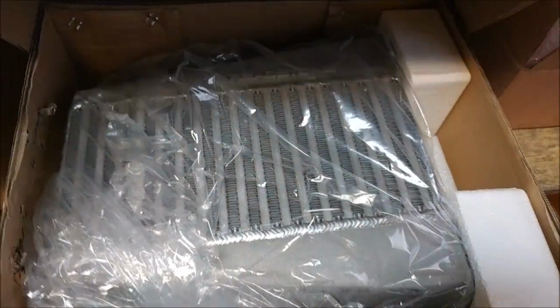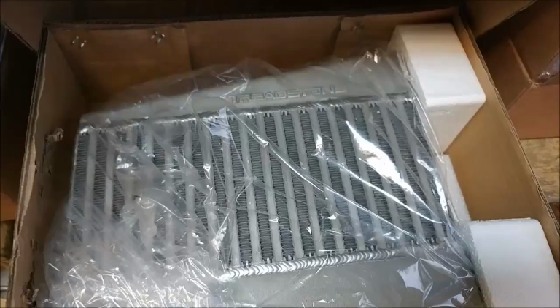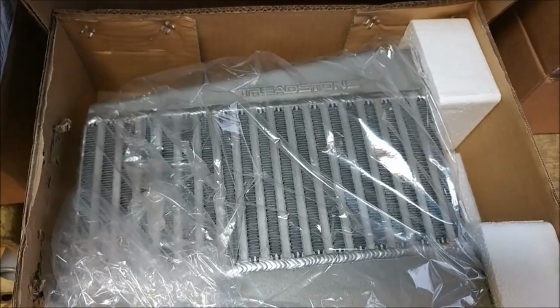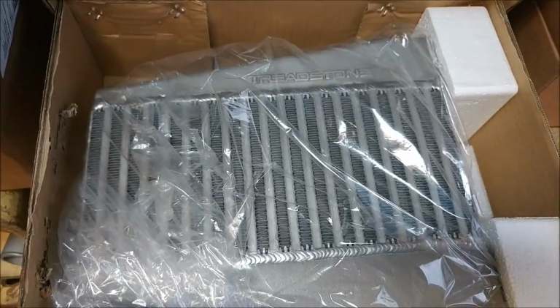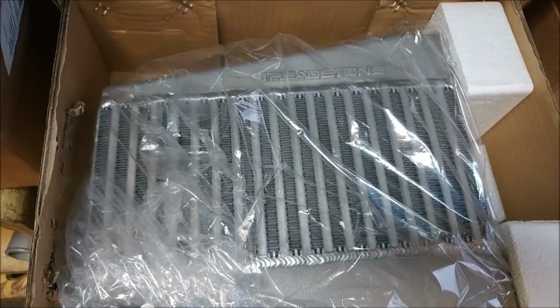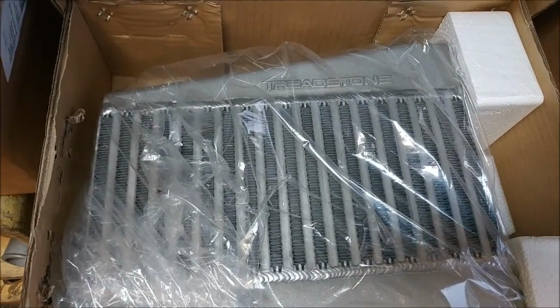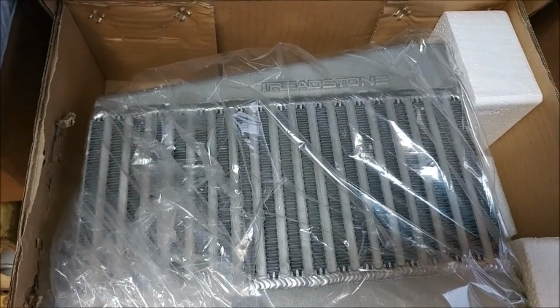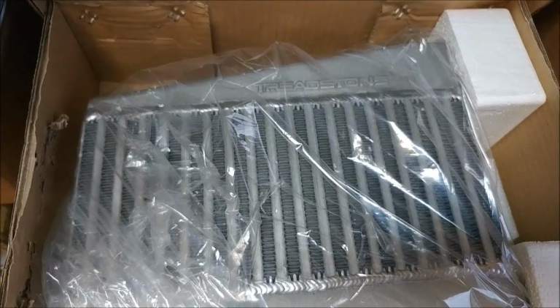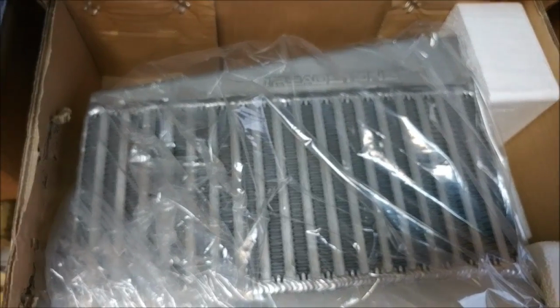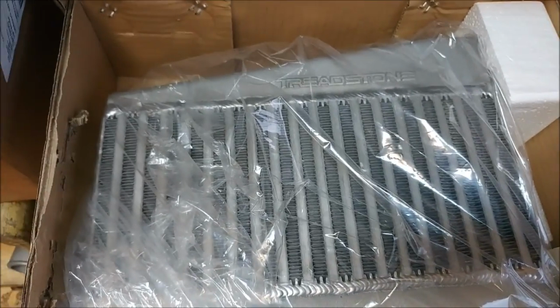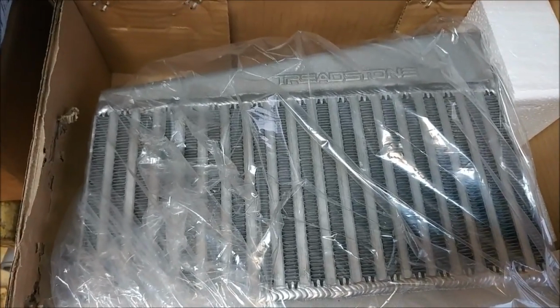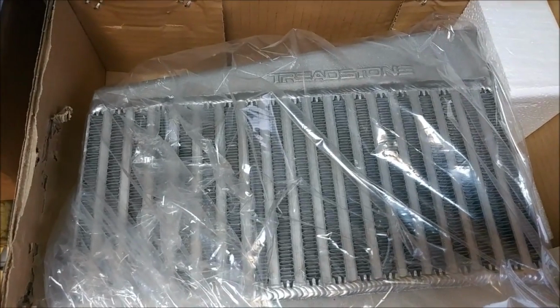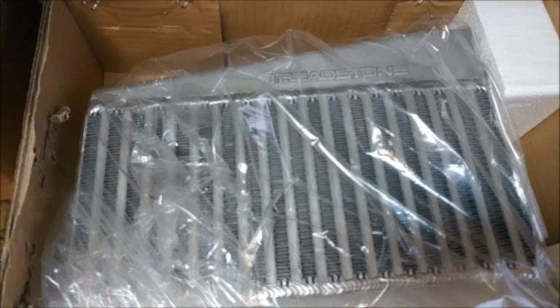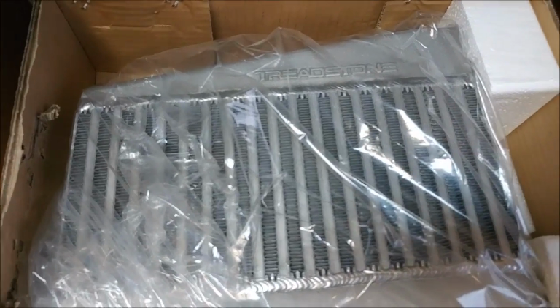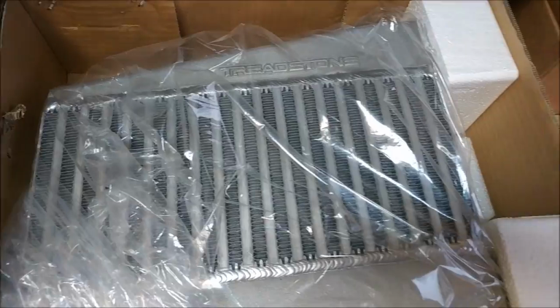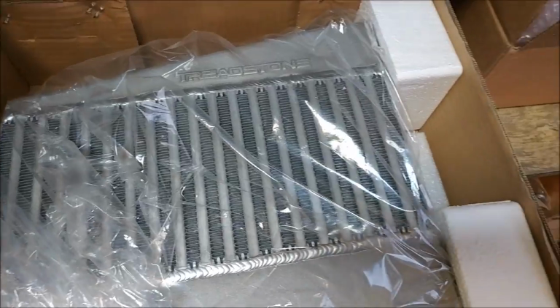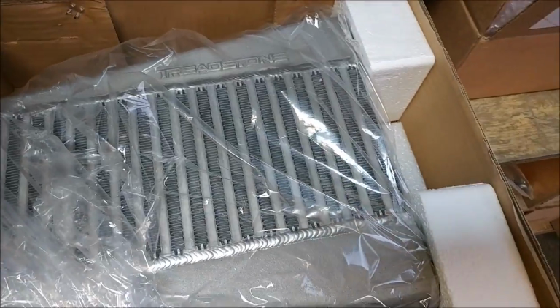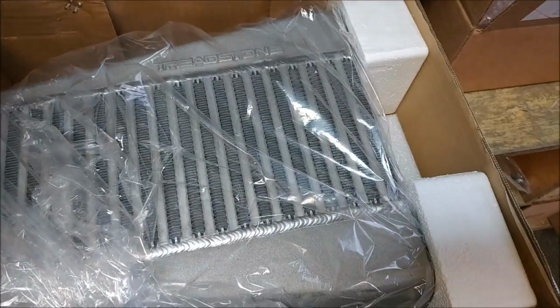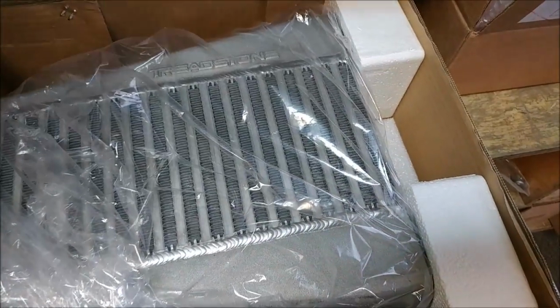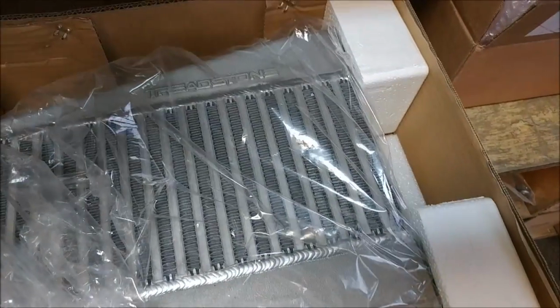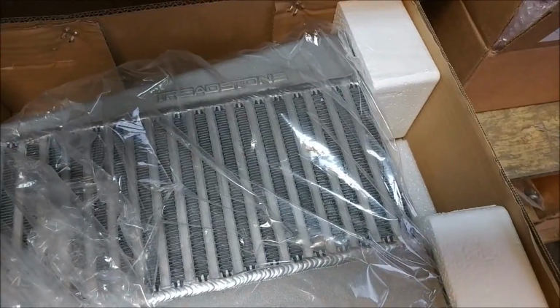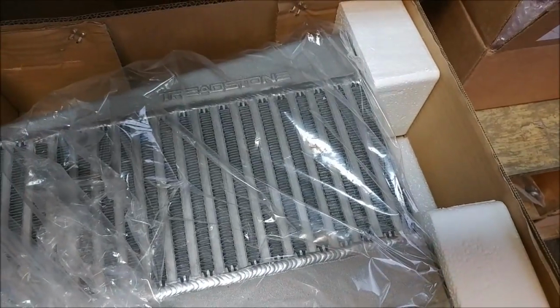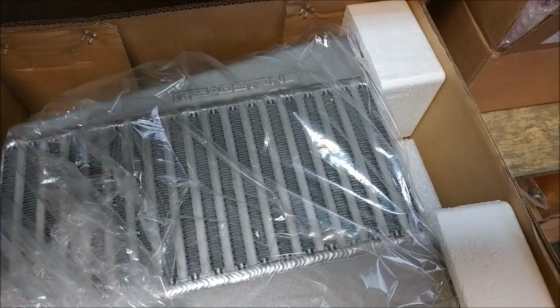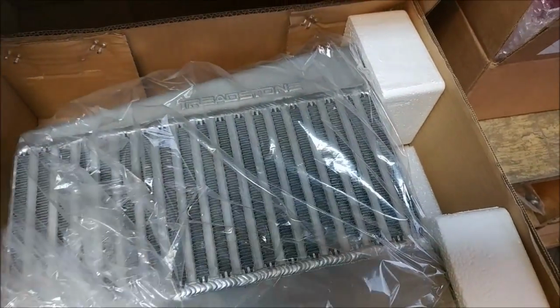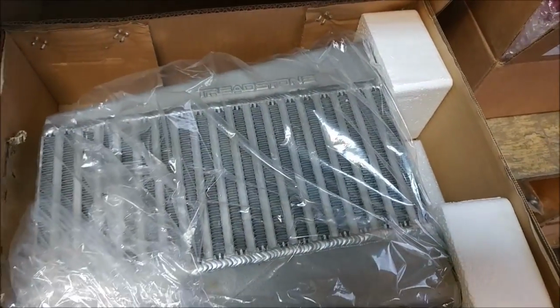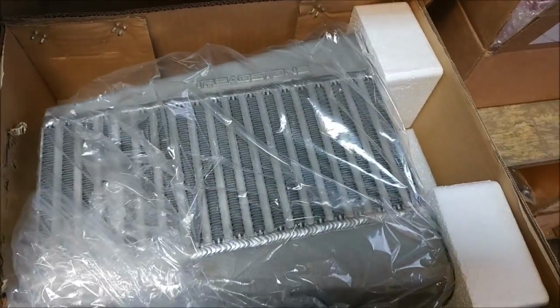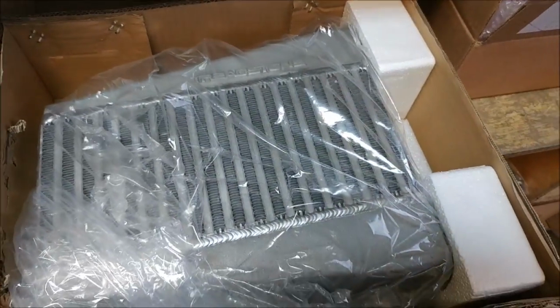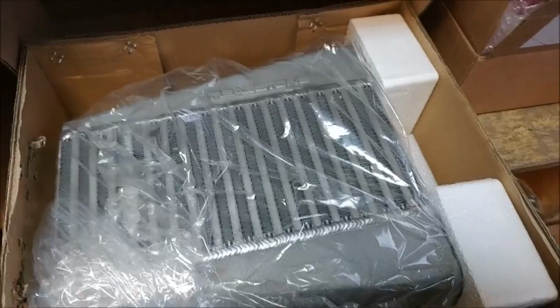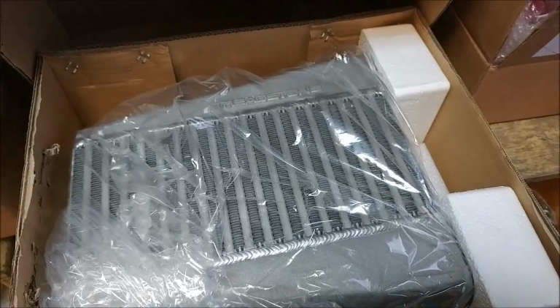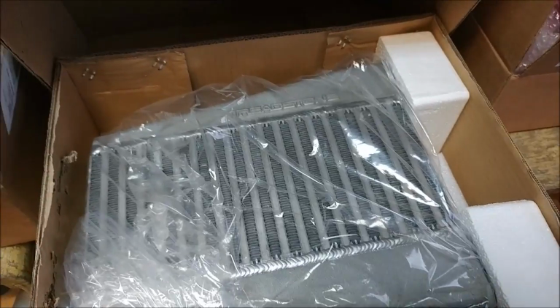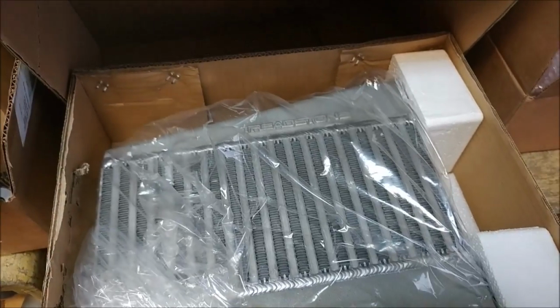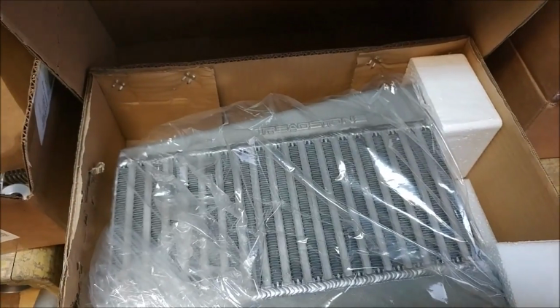This is our intercooler that arrived today. It's a little compact one, but I think given that we're going to be up at altitude with nice cold air up there, it's going to do the trick. That said, we're experimental aircraft — we're going to have to try all this stuff and see what works.